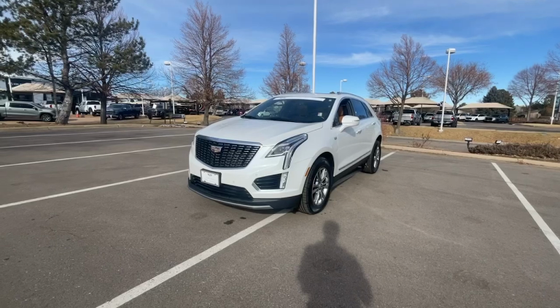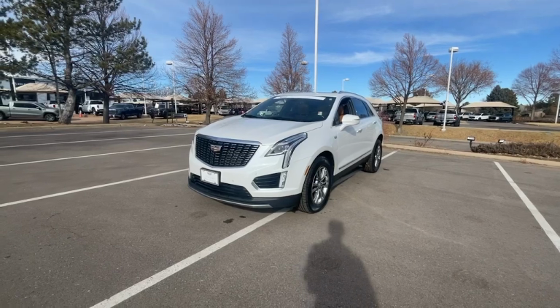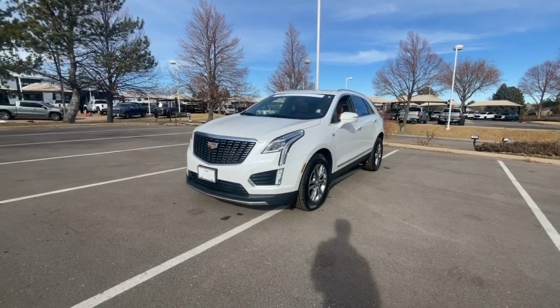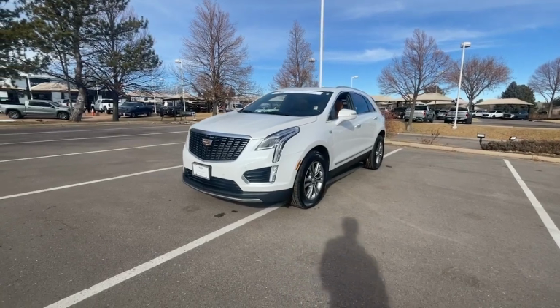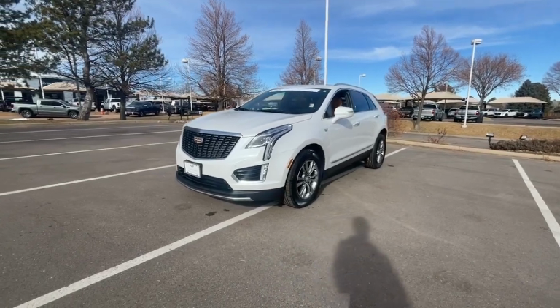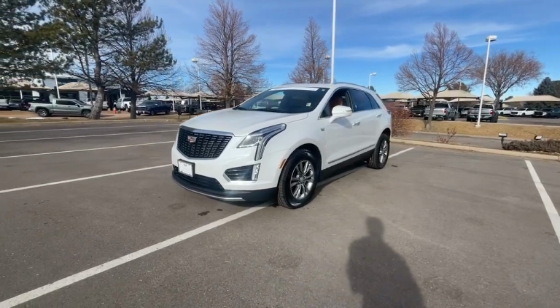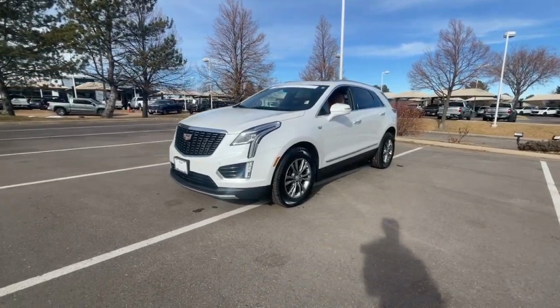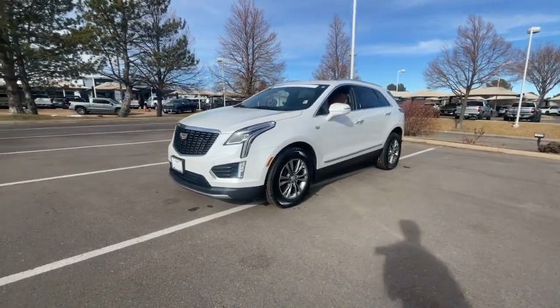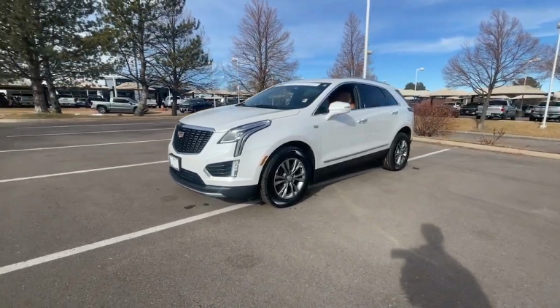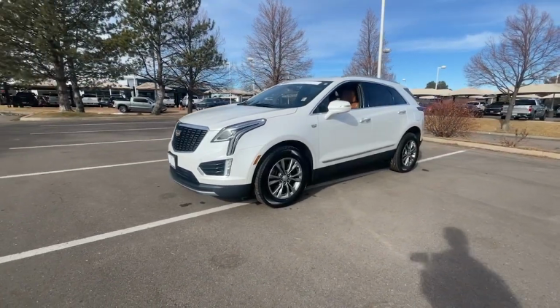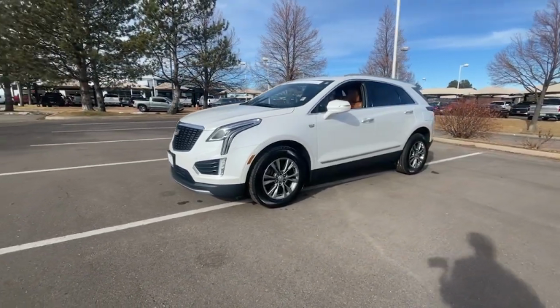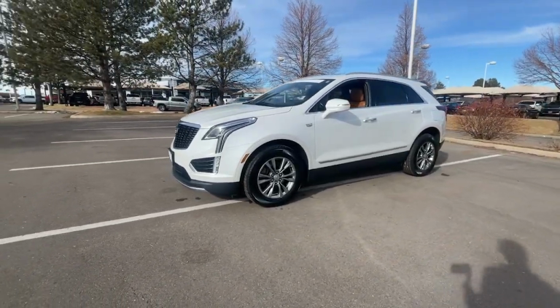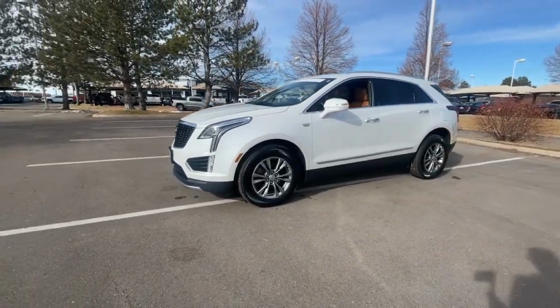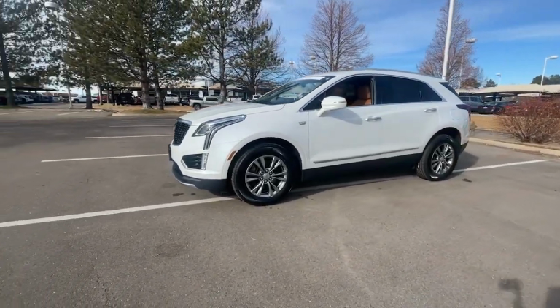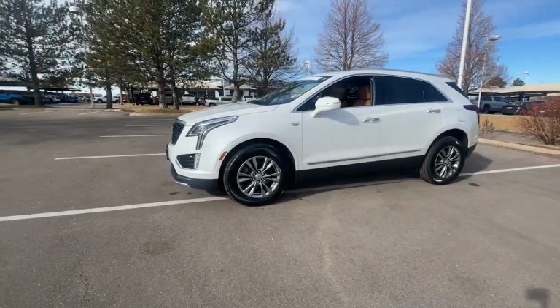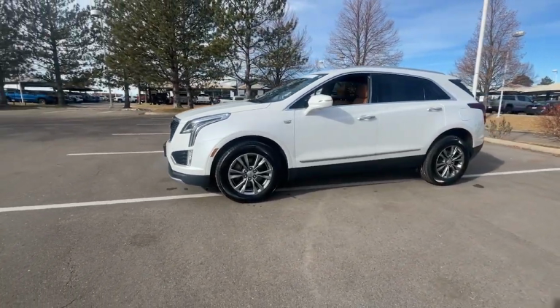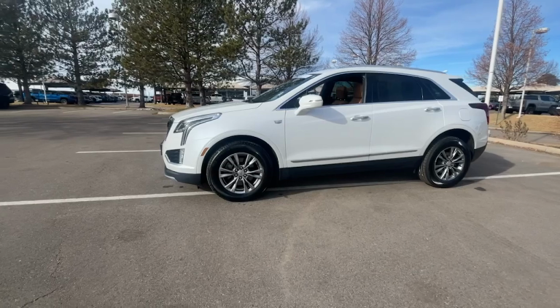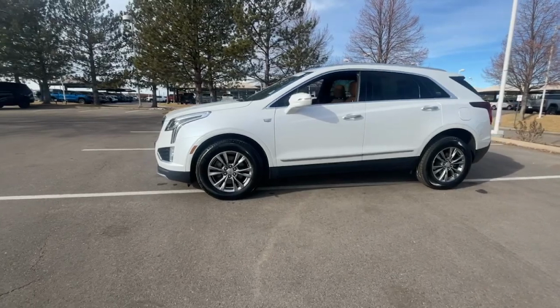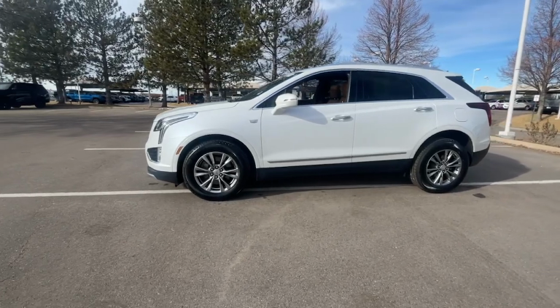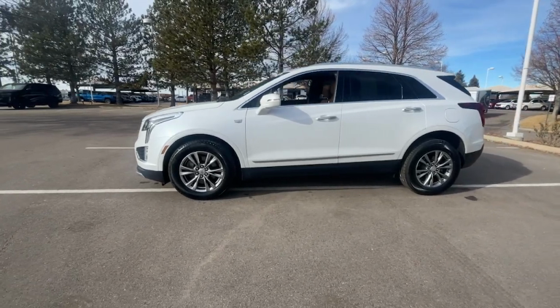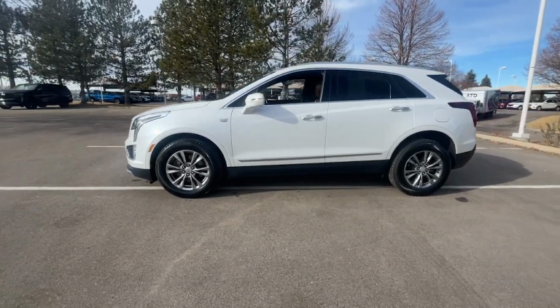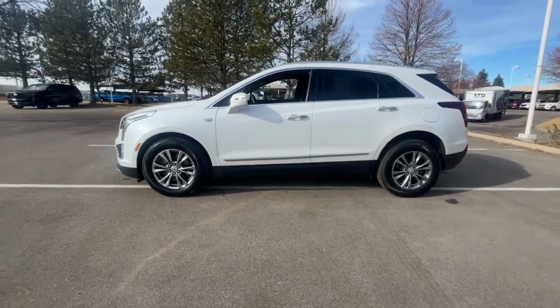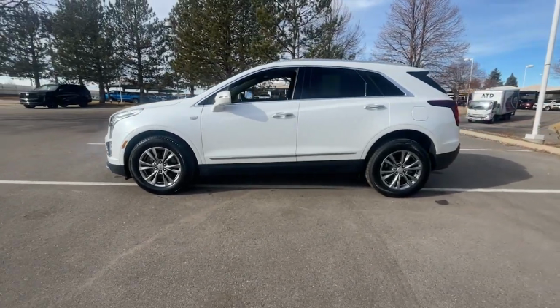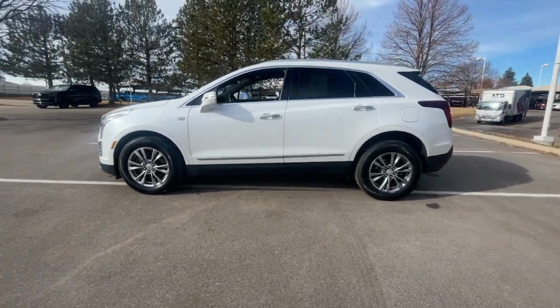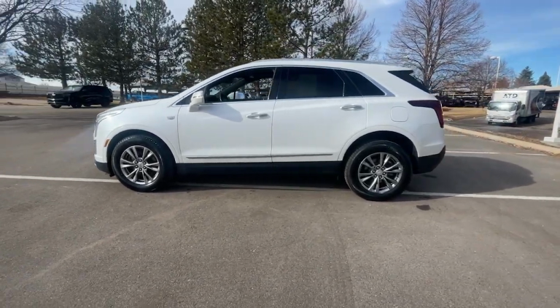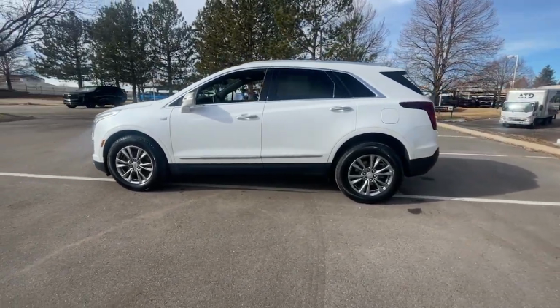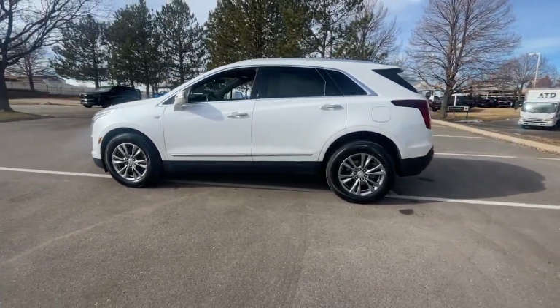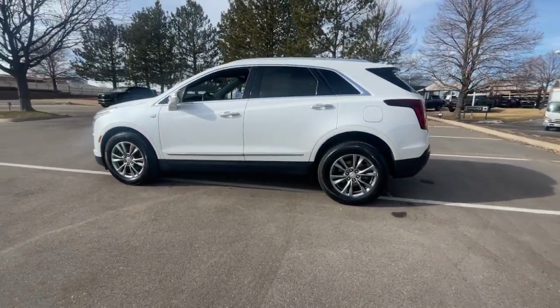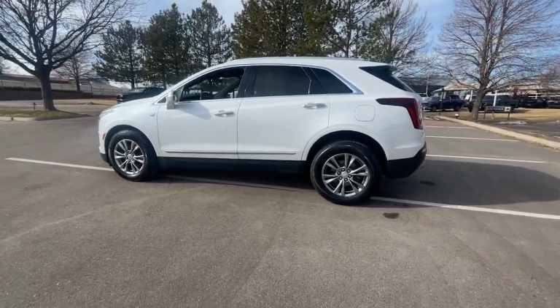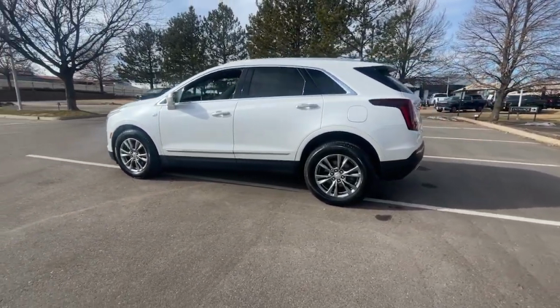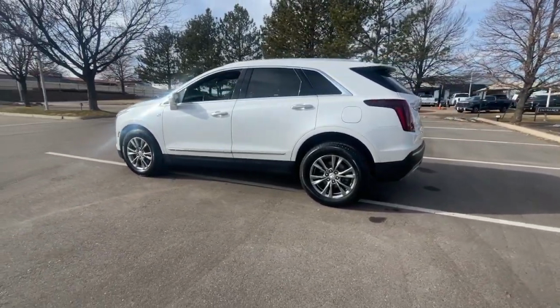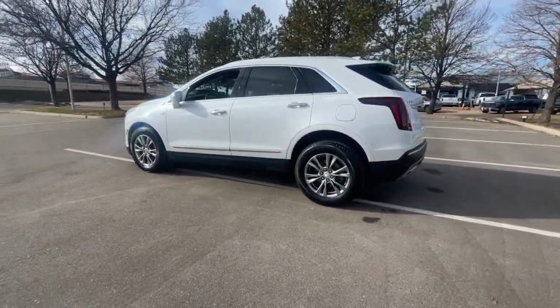Look no further than the 2020 Cadillac XT5. With less than 45,000 miles on the odometer, this vehicle provides excellent value.